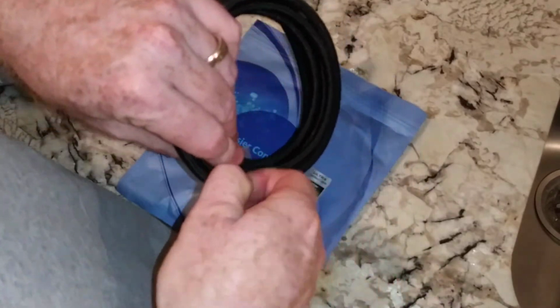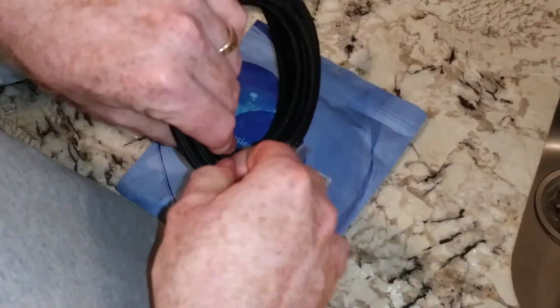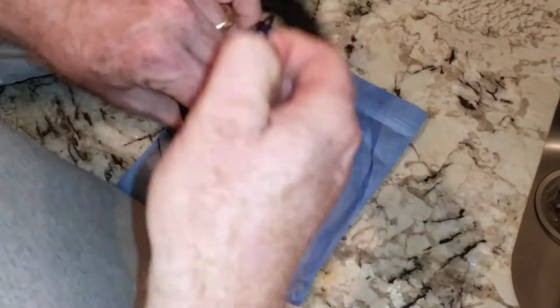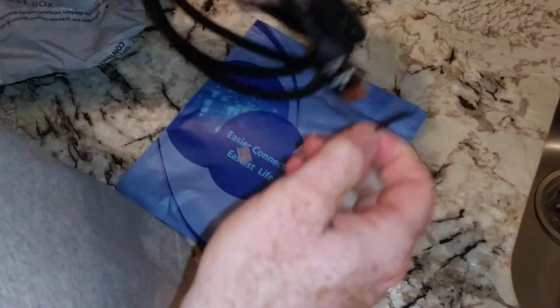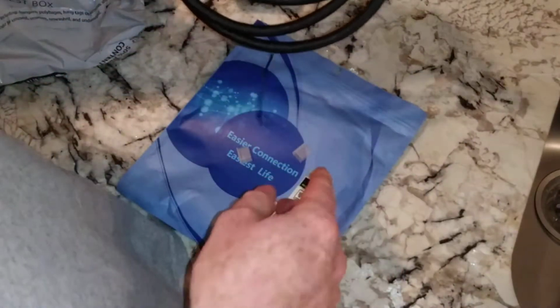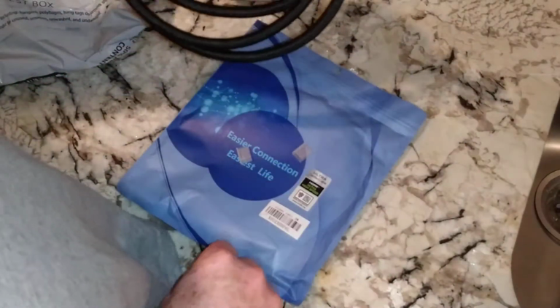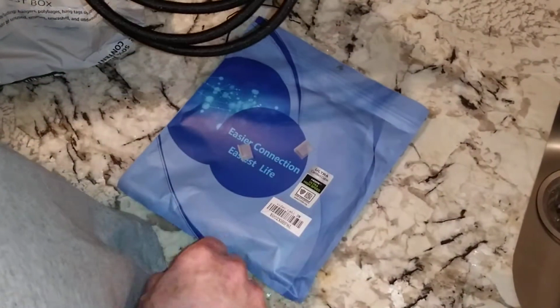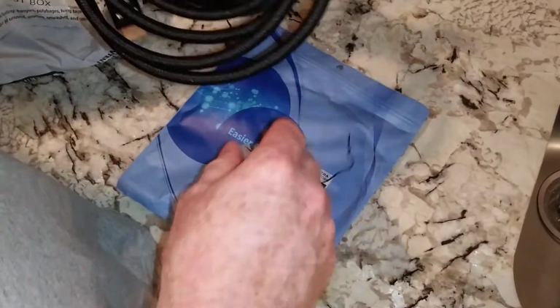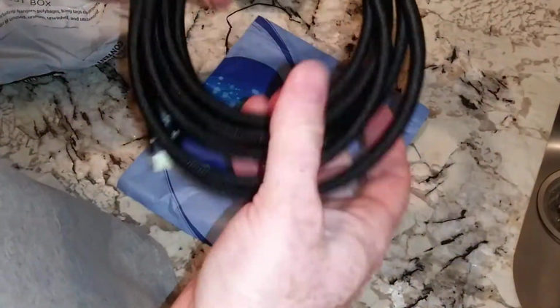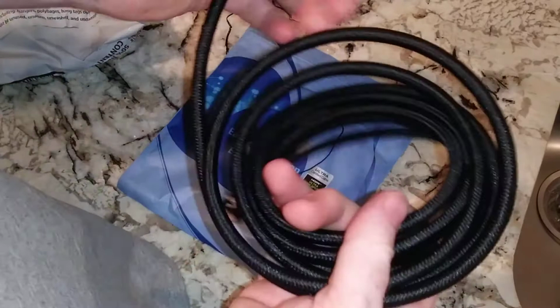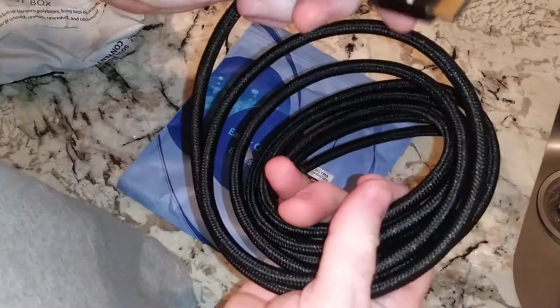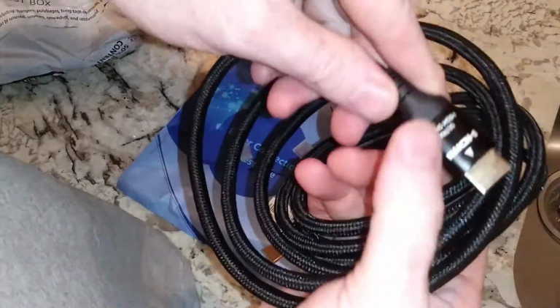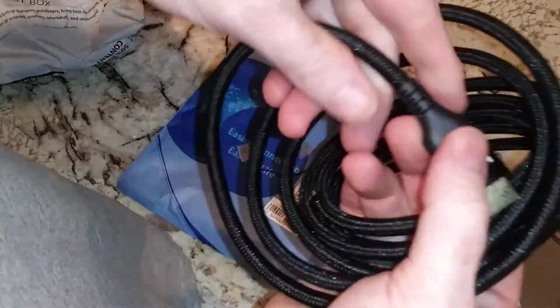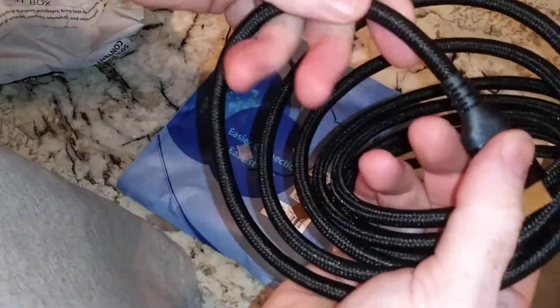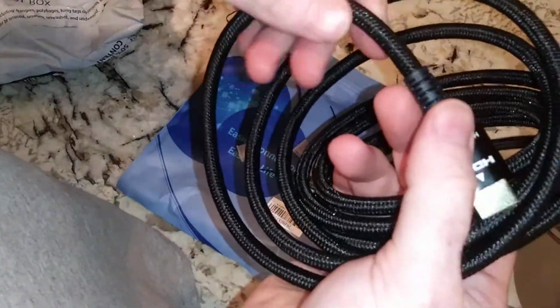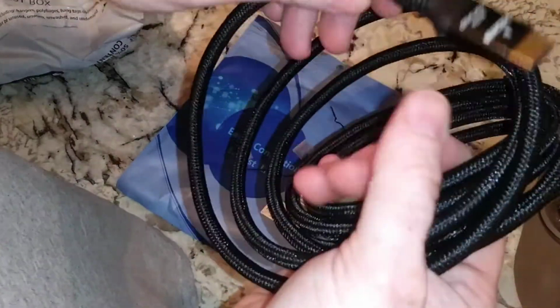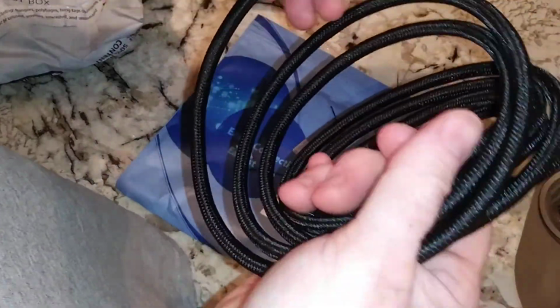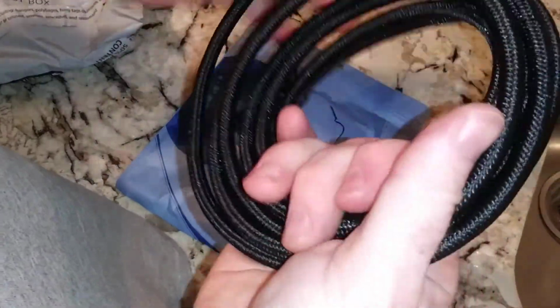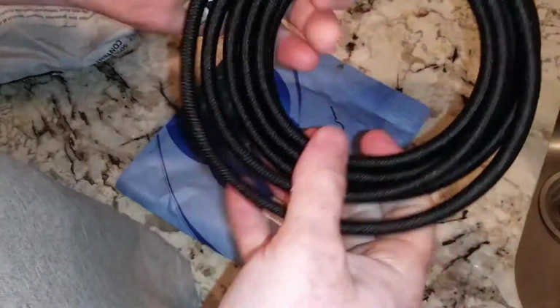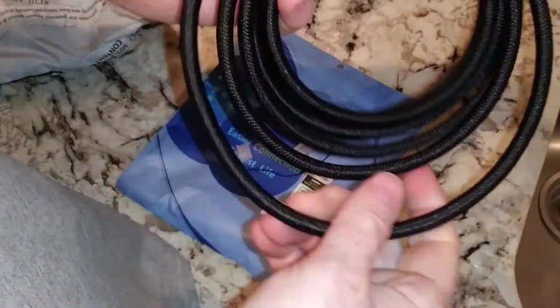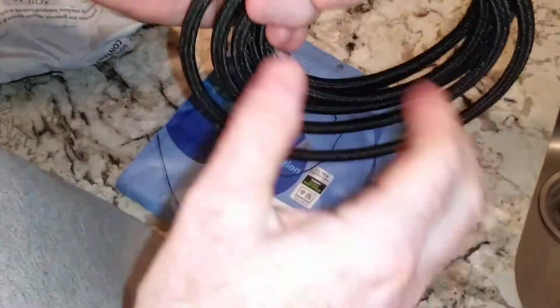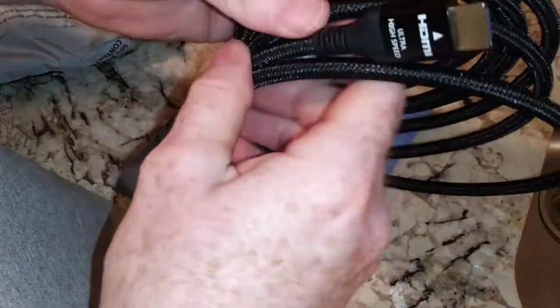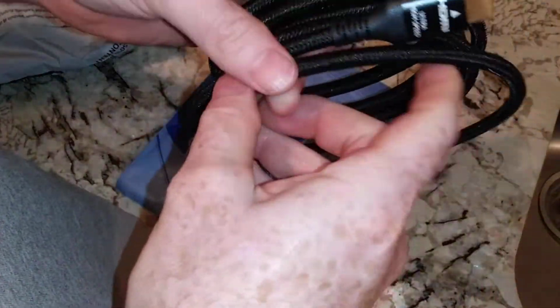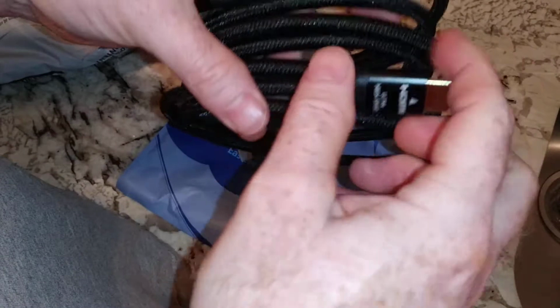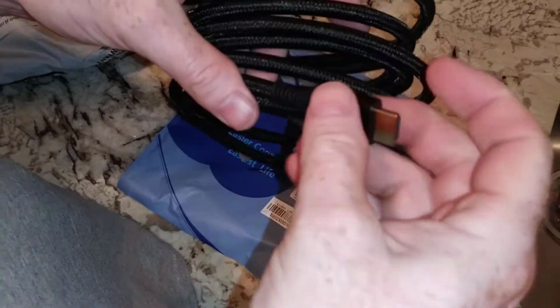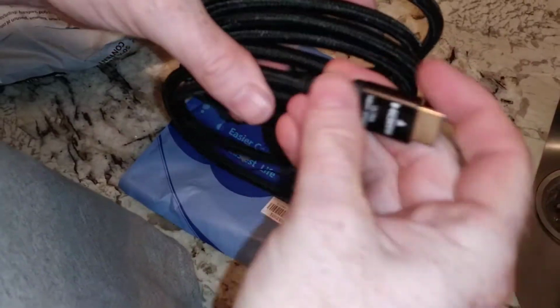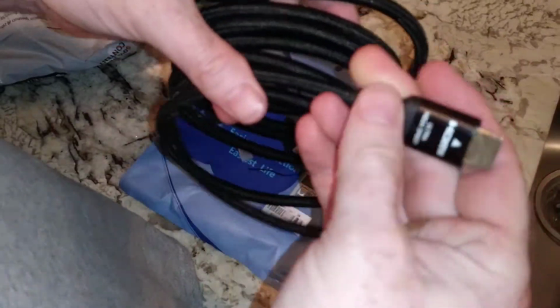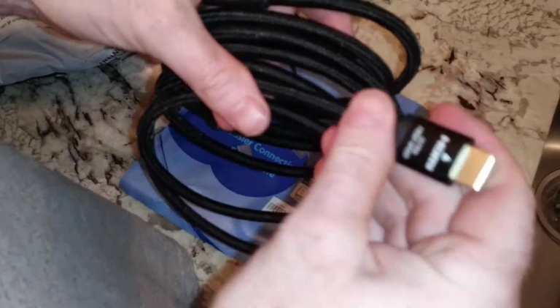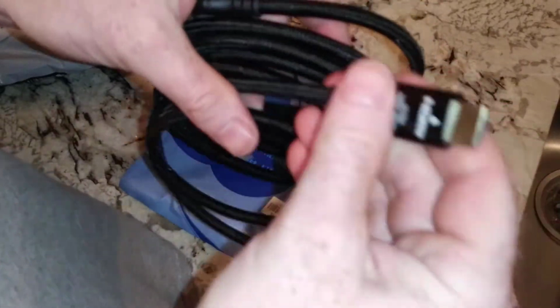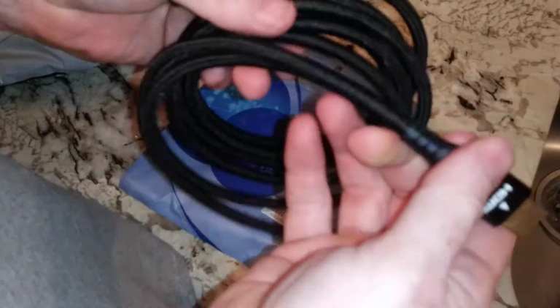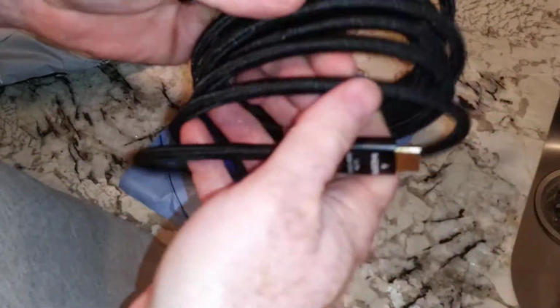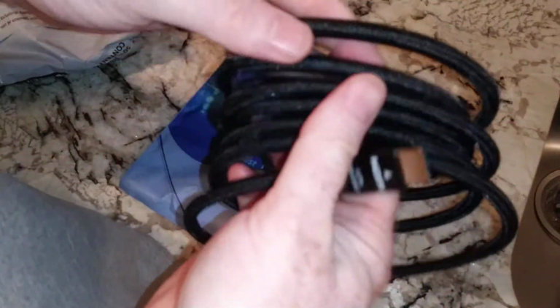I bought a few cables over the years that just didn't hack it. But braided — they're pretty stiff. Unlike some of the other ones I bought that had a lot of flex in them.